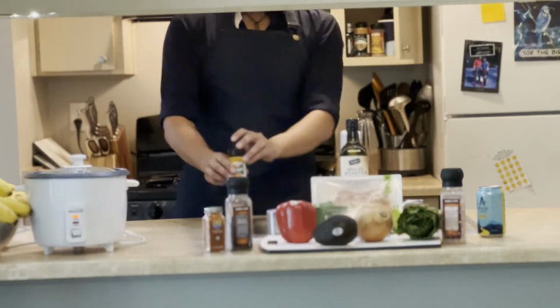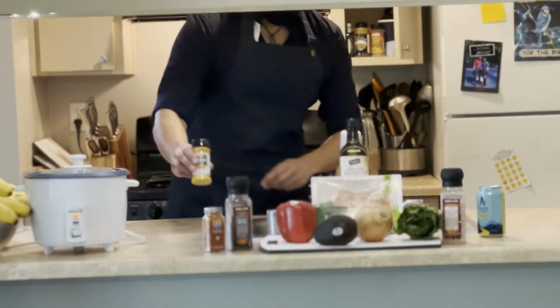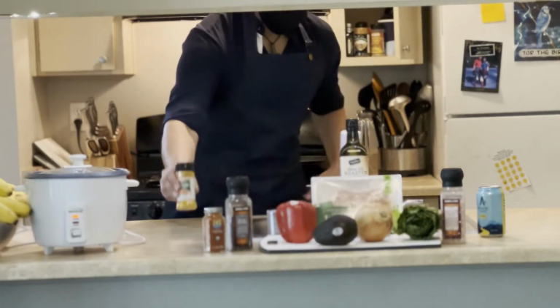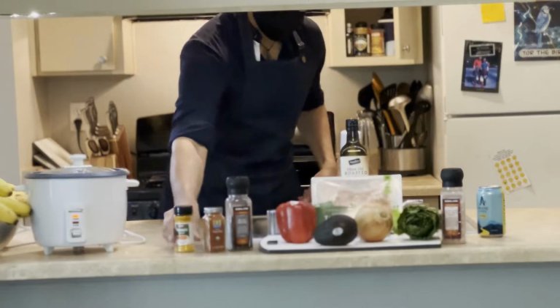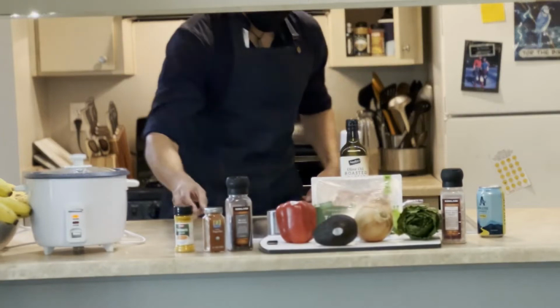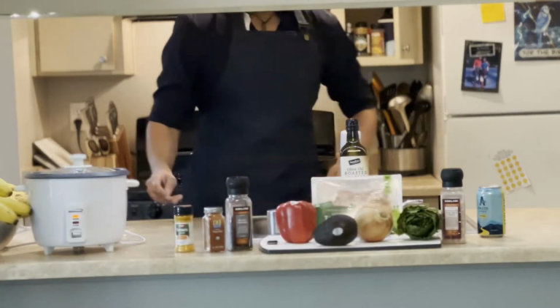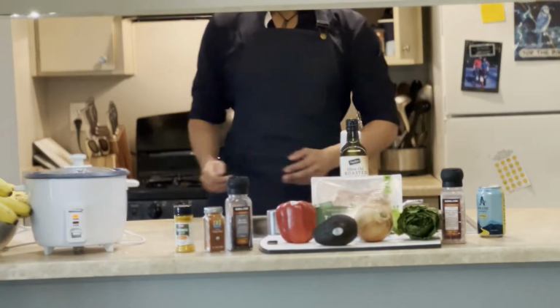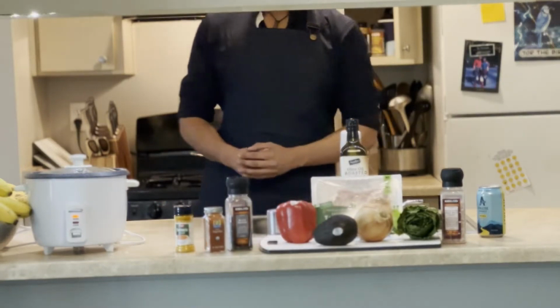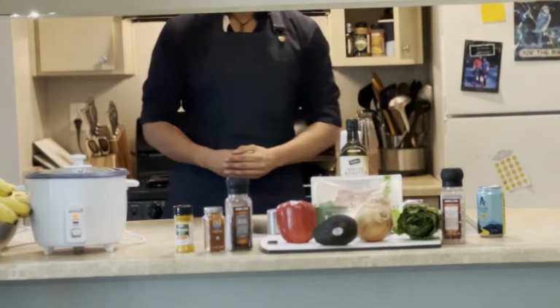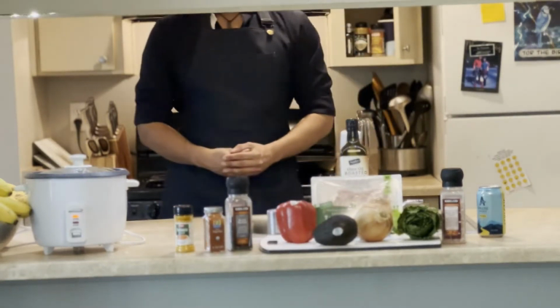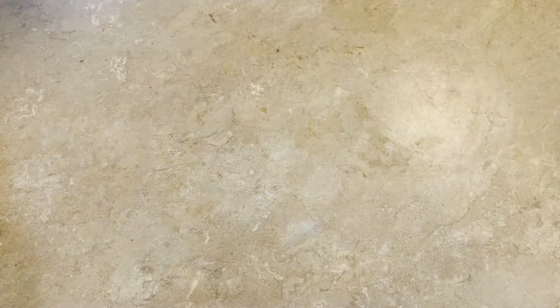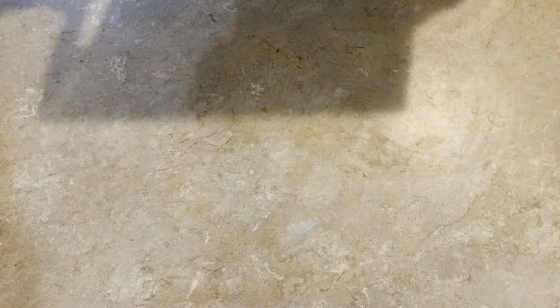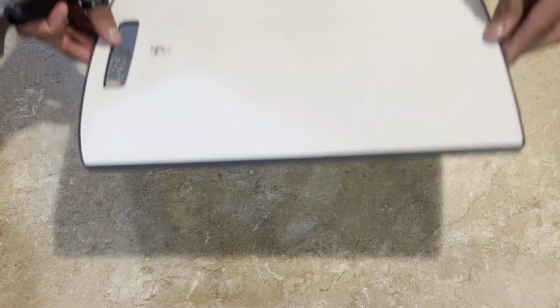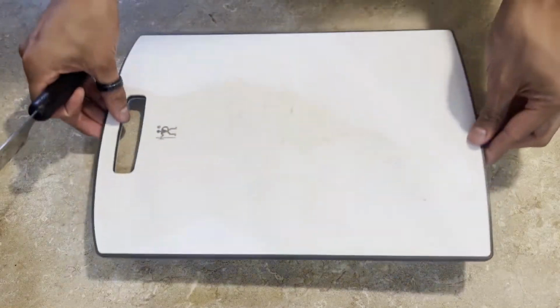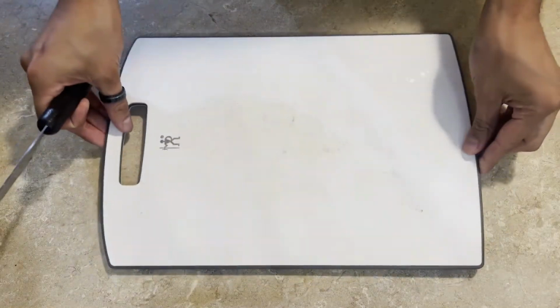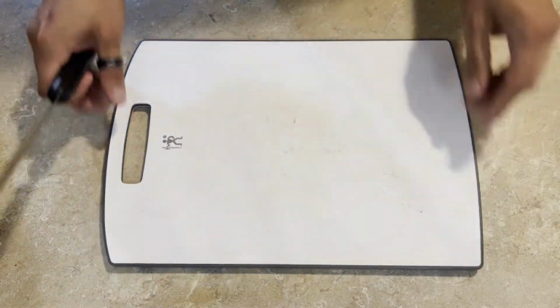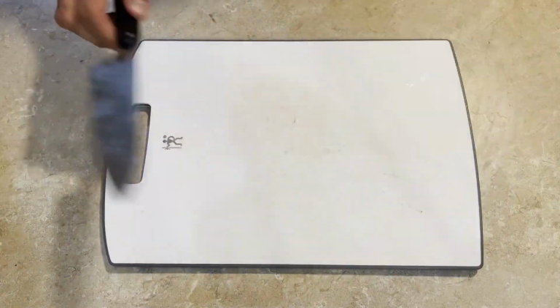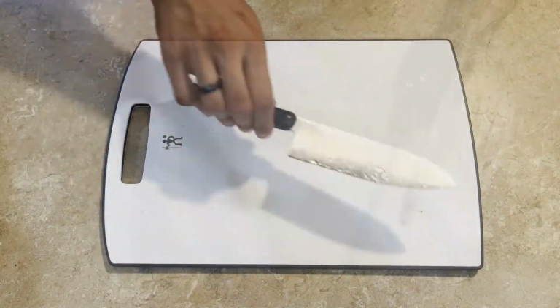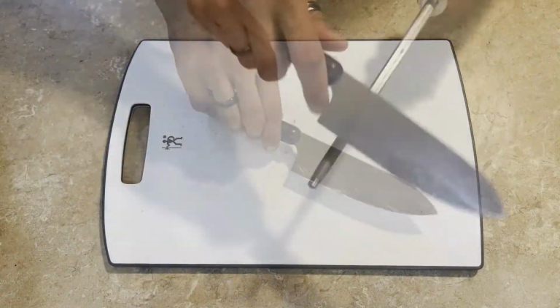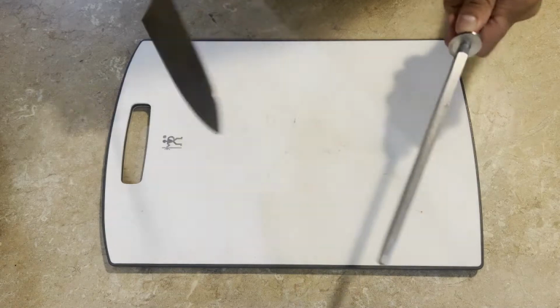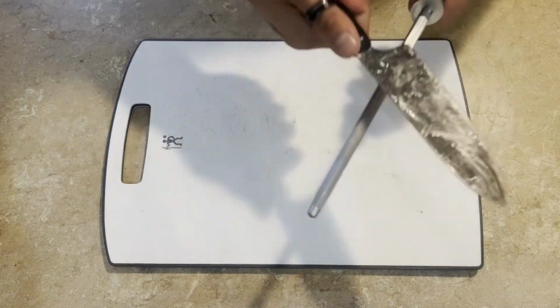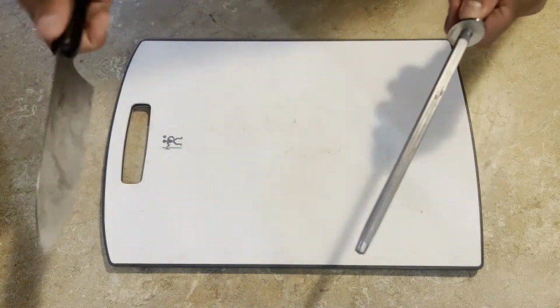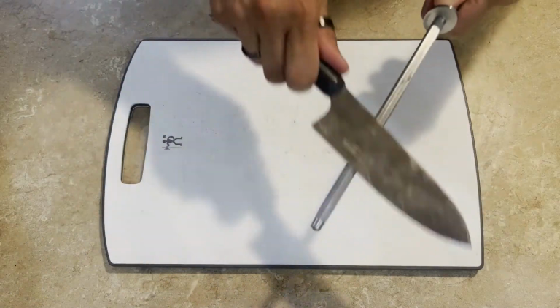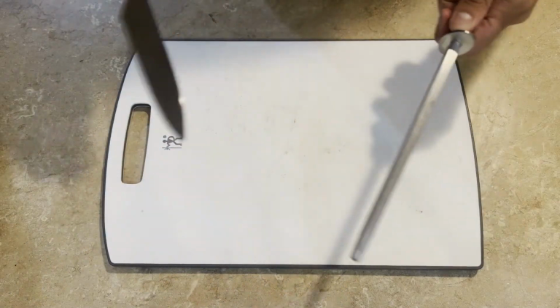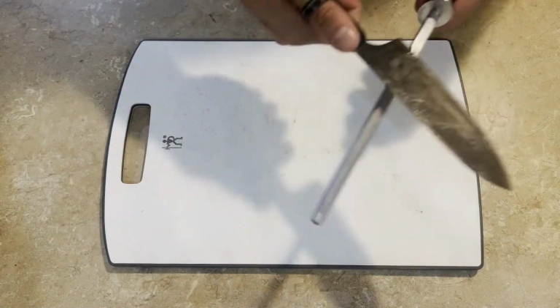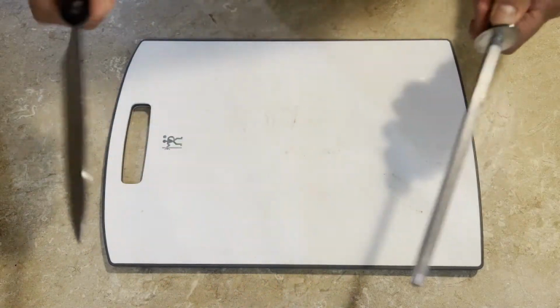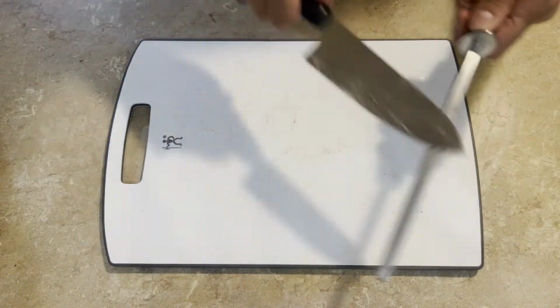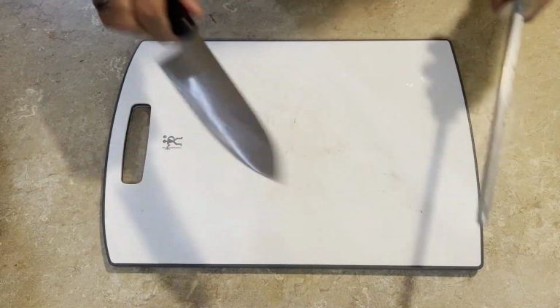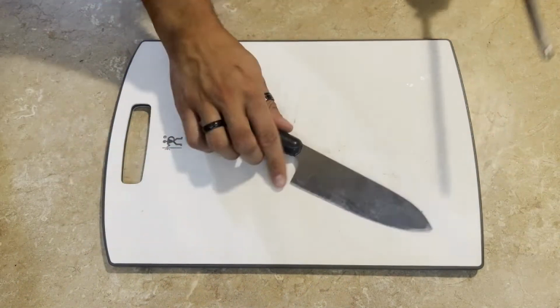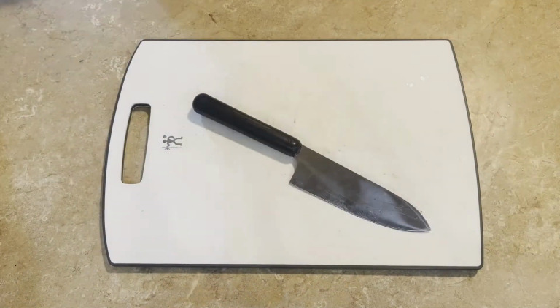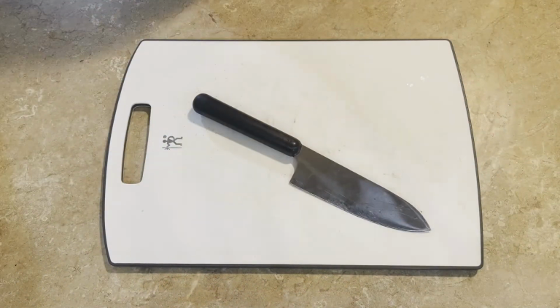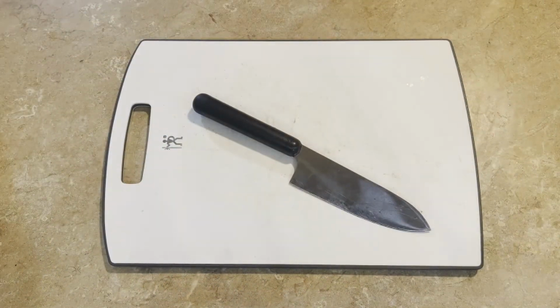First, we'll prepare the vegetables. Take a cutting board and a large paring knife. Remember to sharpen your knife every time you use it — this will extend its shelf life.